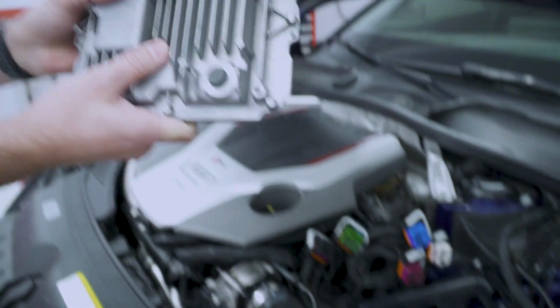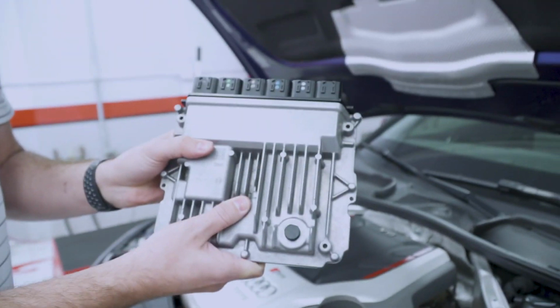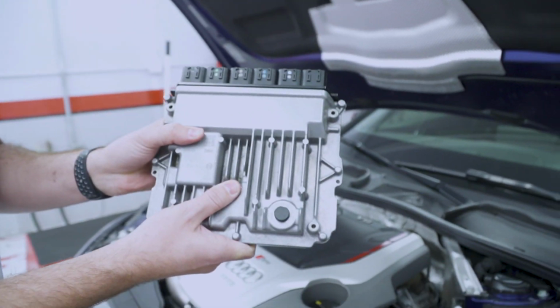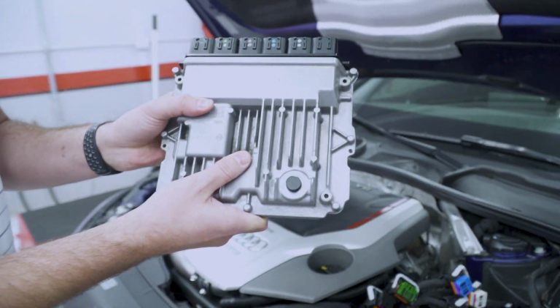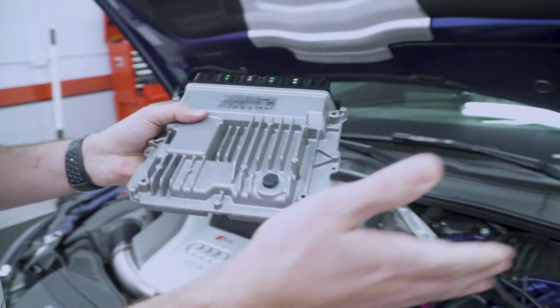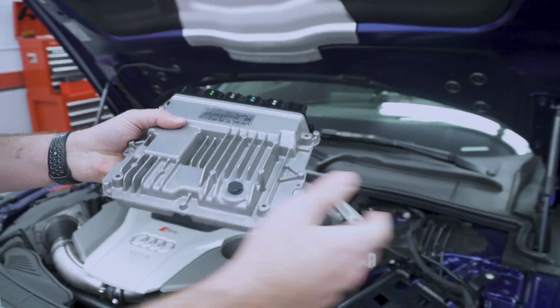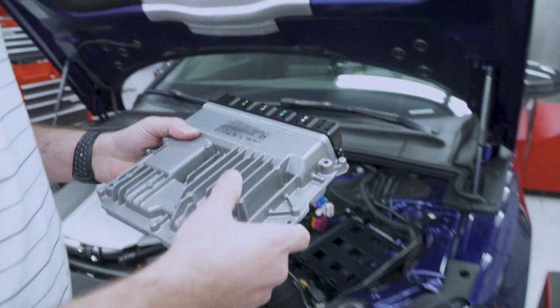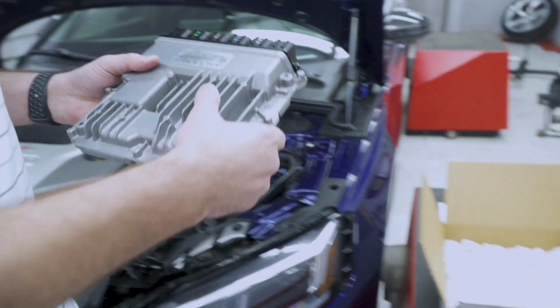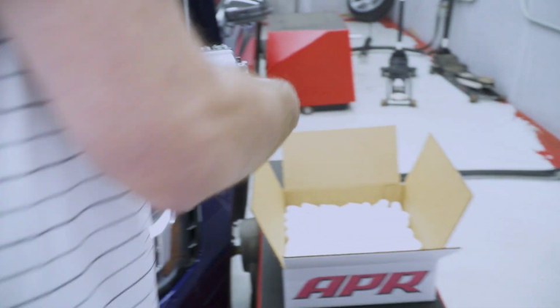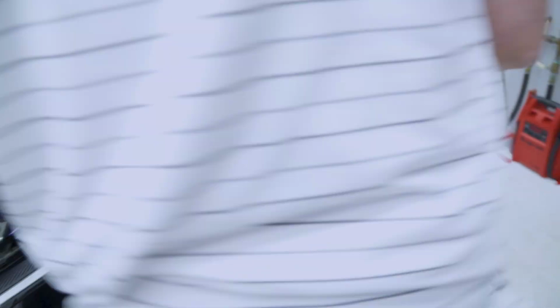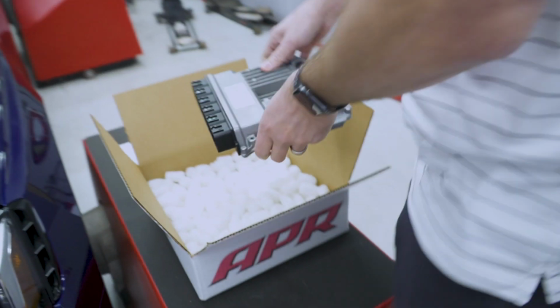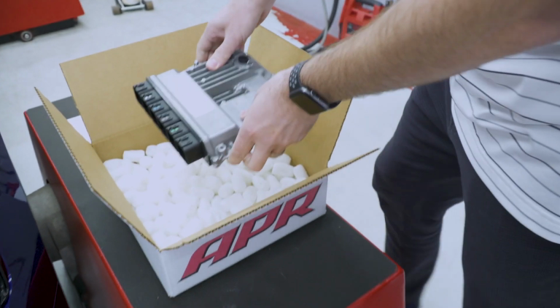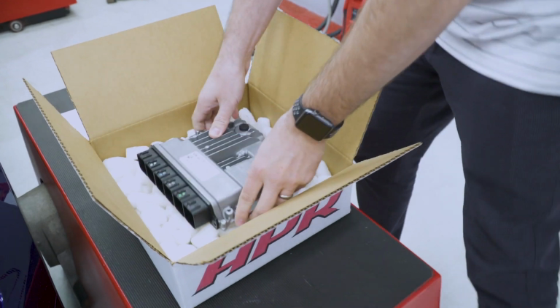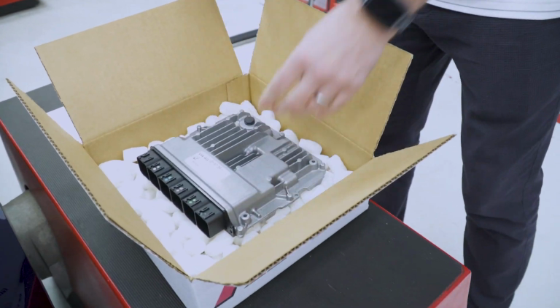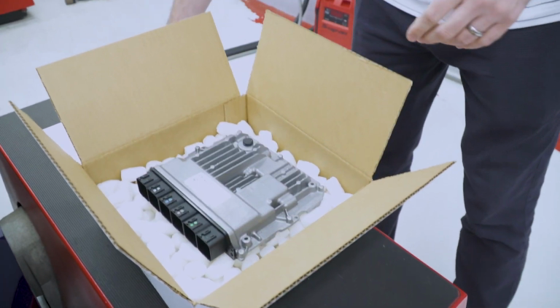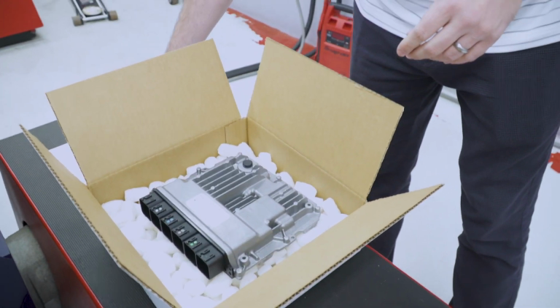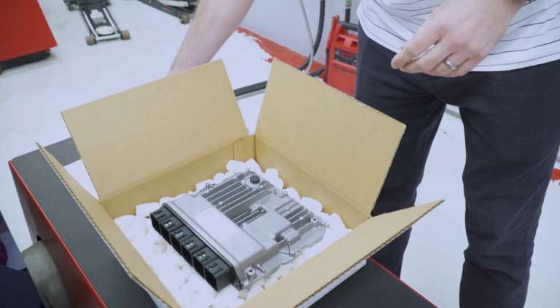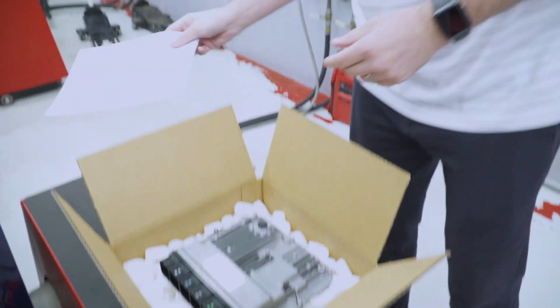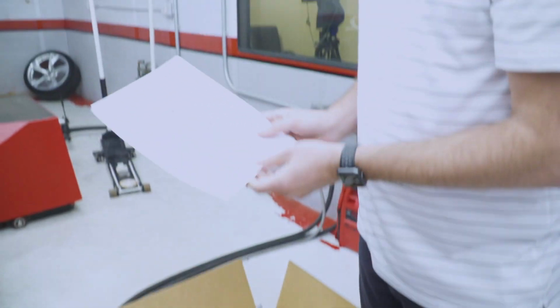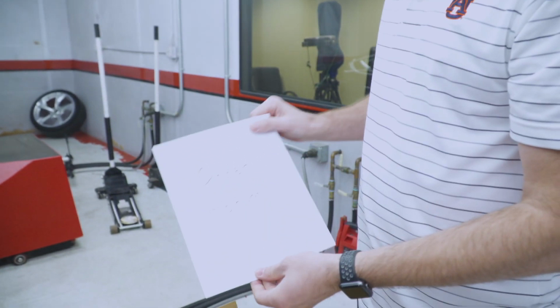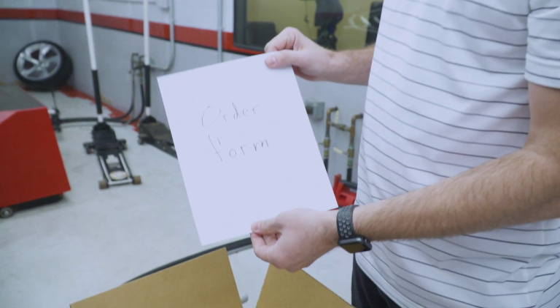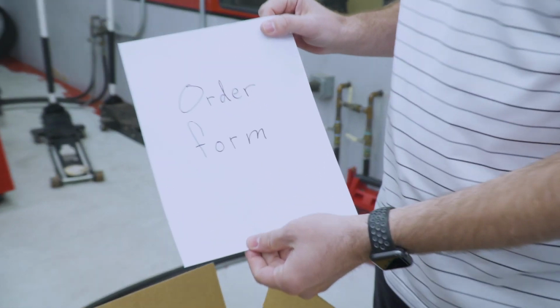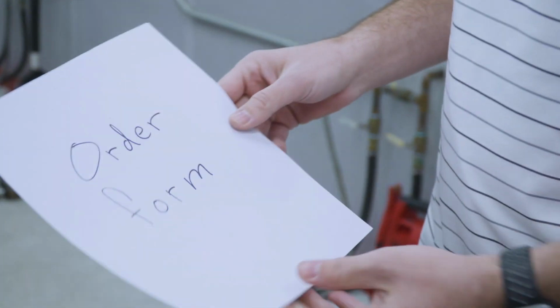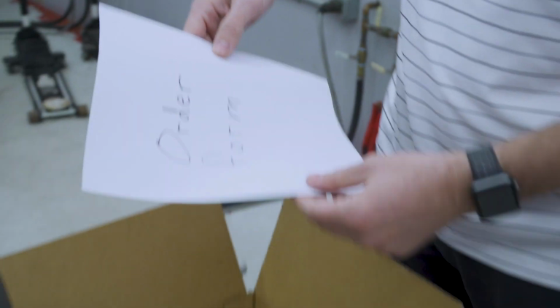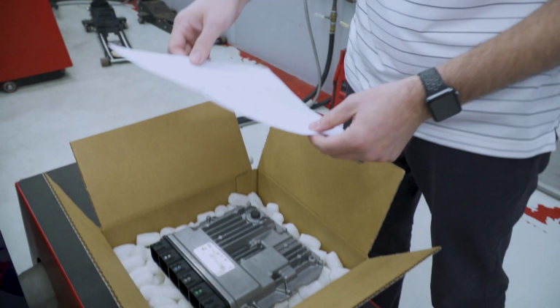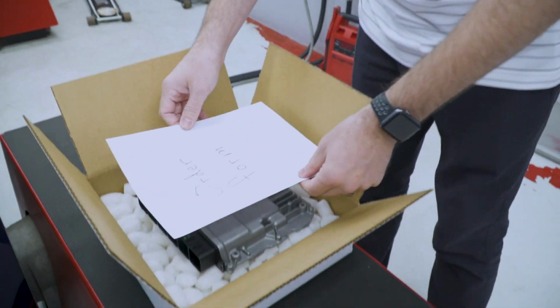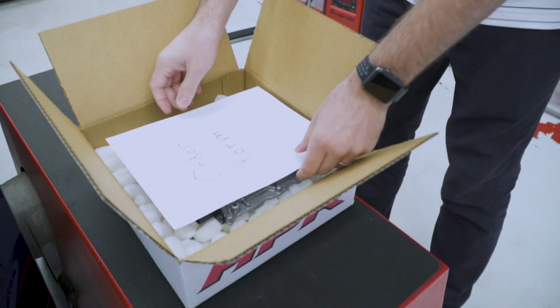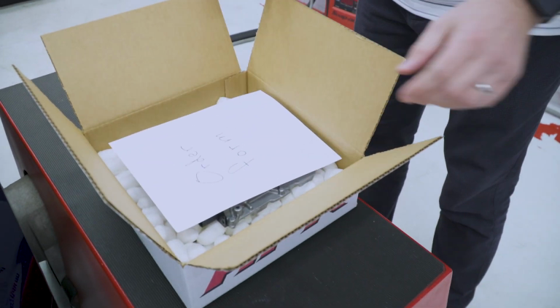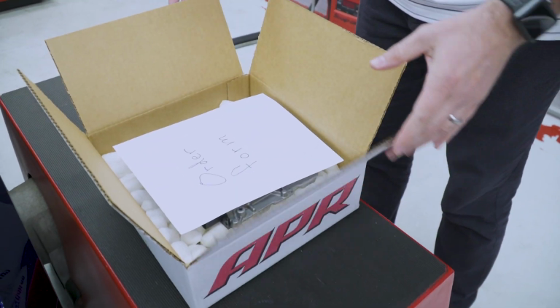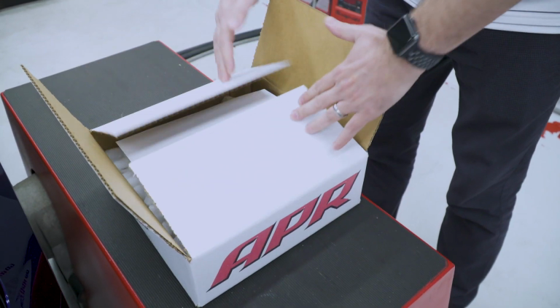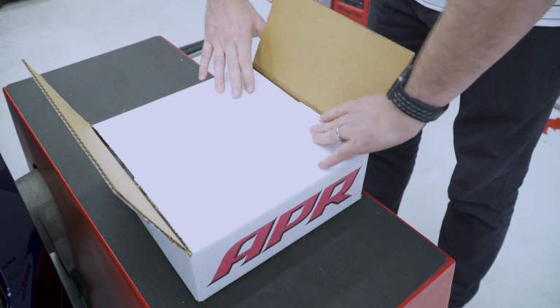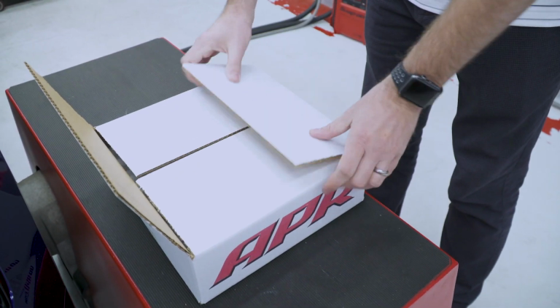Now that you have your ECU out, put it in a good box. Print off an order form from the APR website, put that in the box, make sure that you have all the correct information filled out, and ship it to APR.